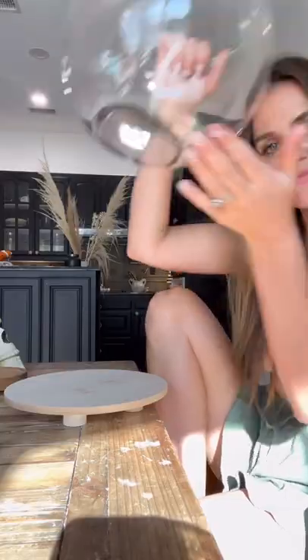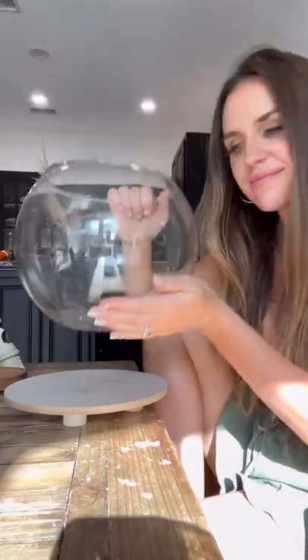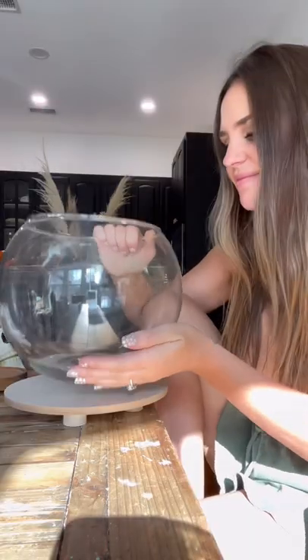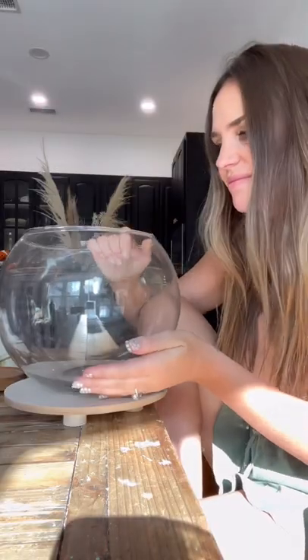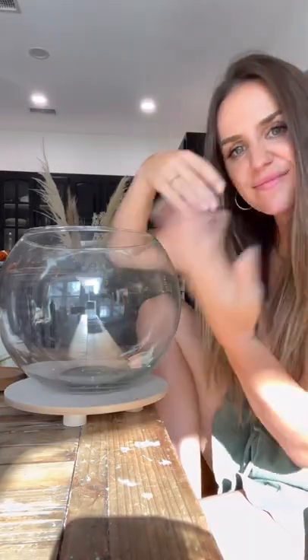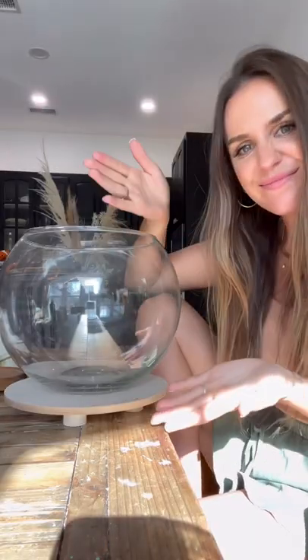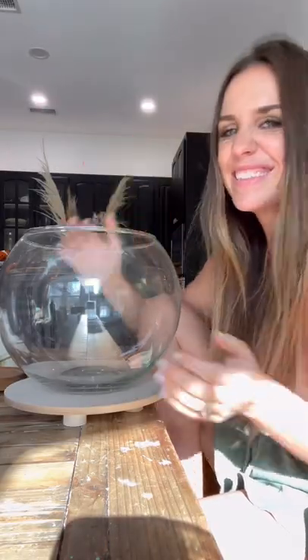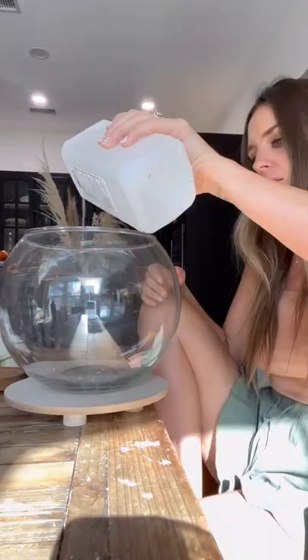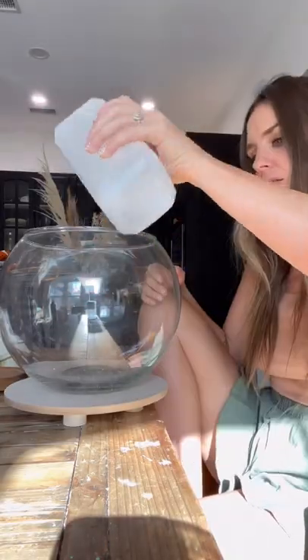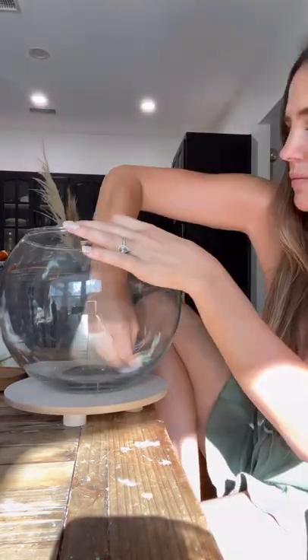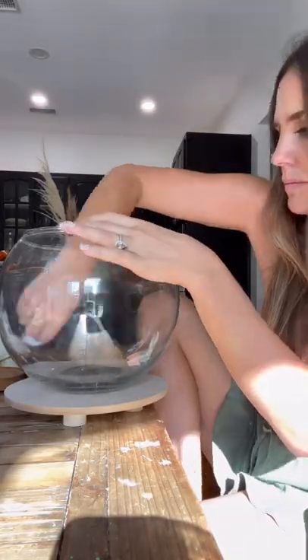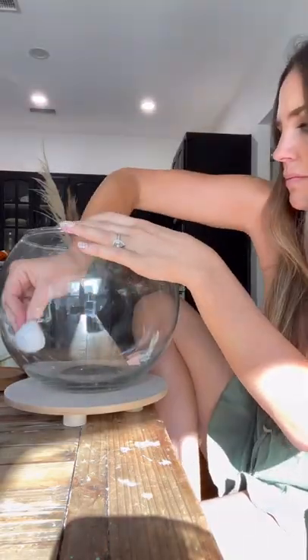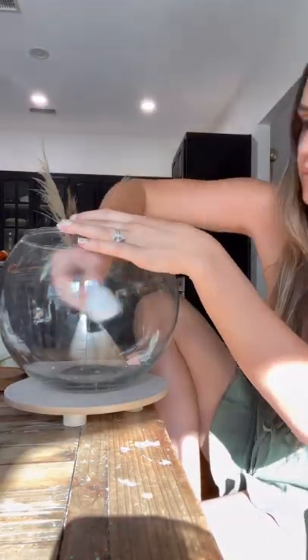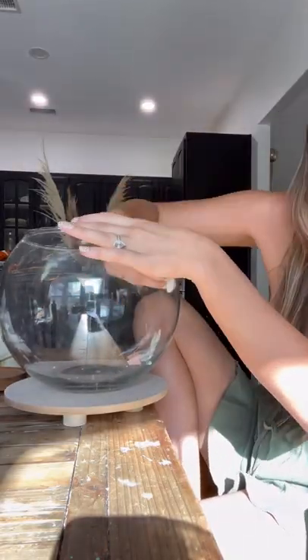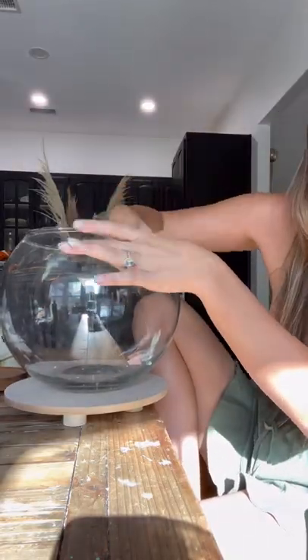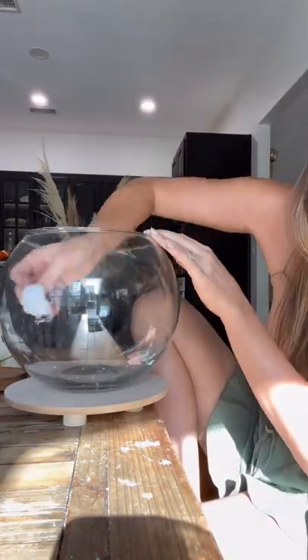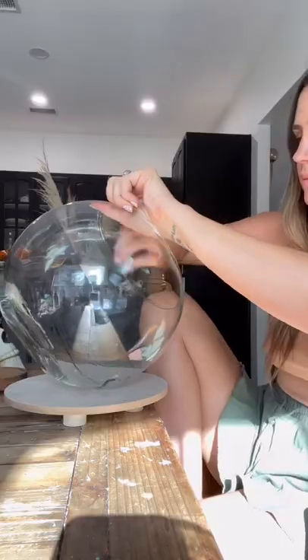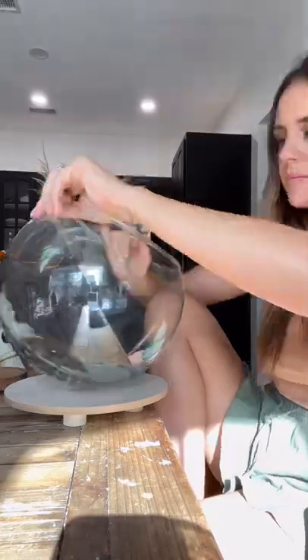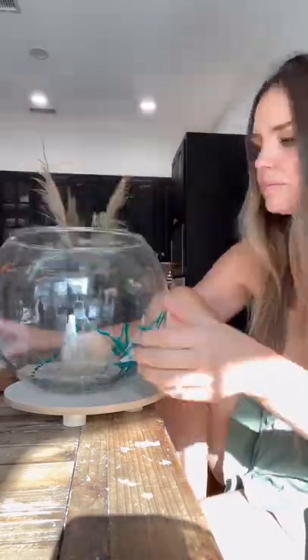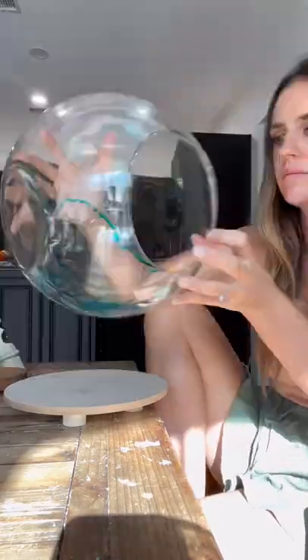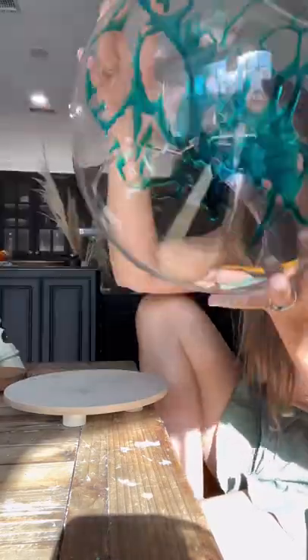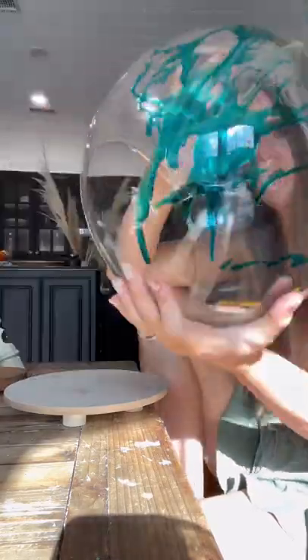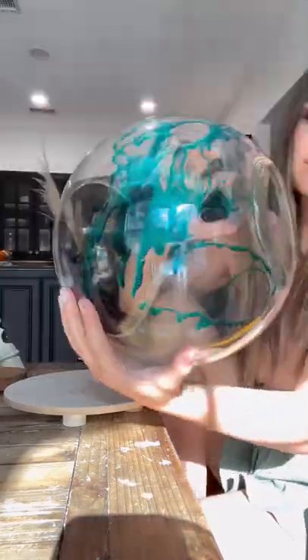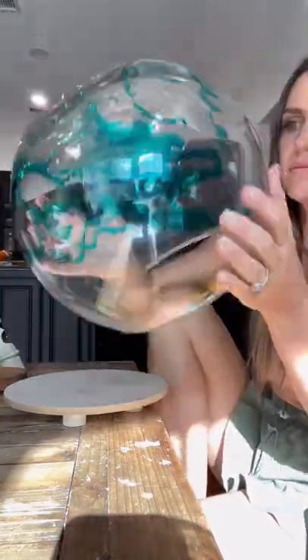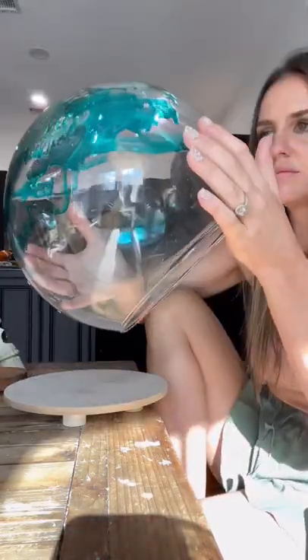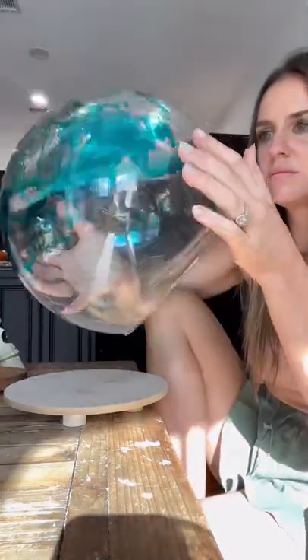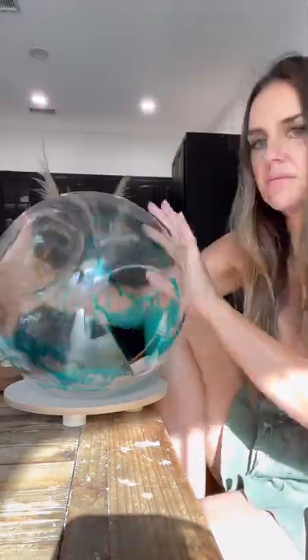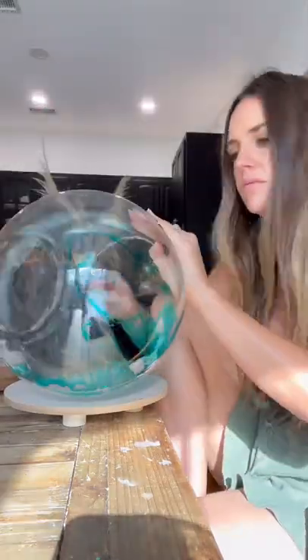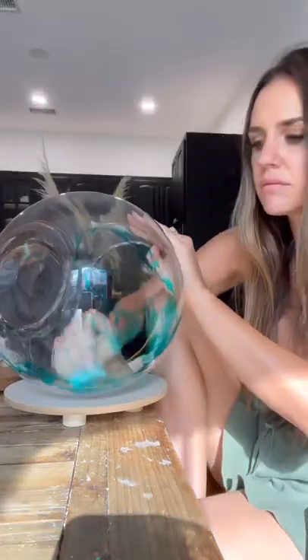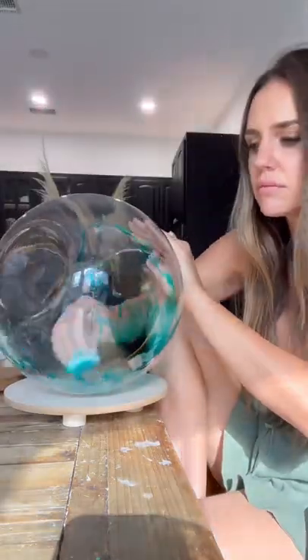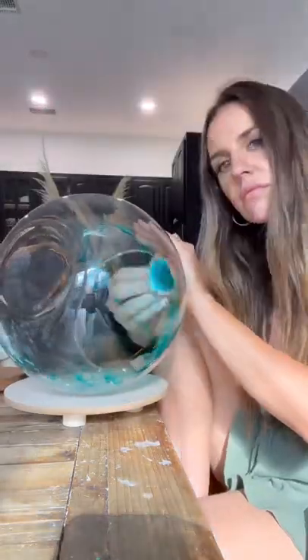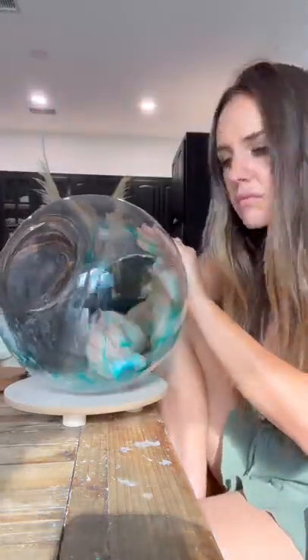You're going to start with your fish bowl and just set it on the table. Pour in some rubbing alcohol, get a cotton swab, and rub that alcohol all the way around the bowl.